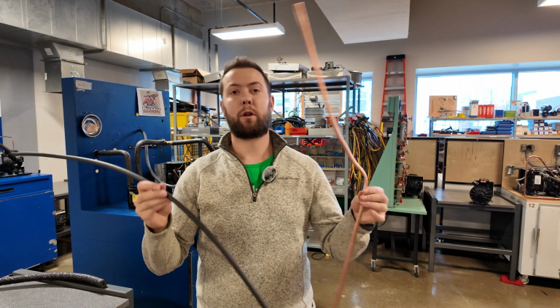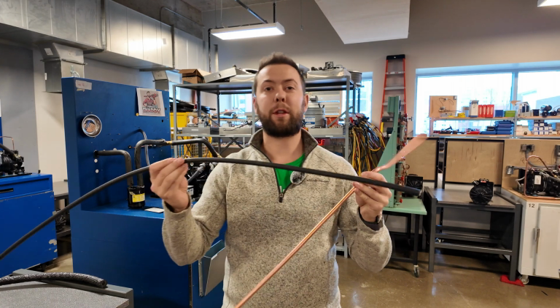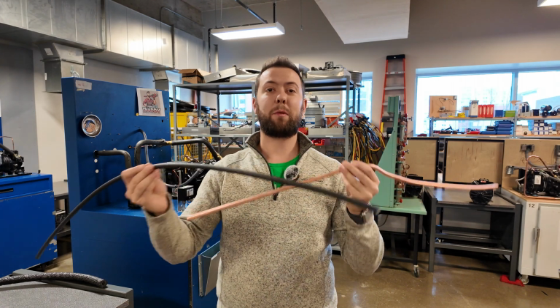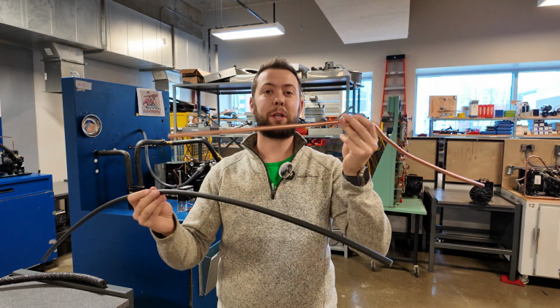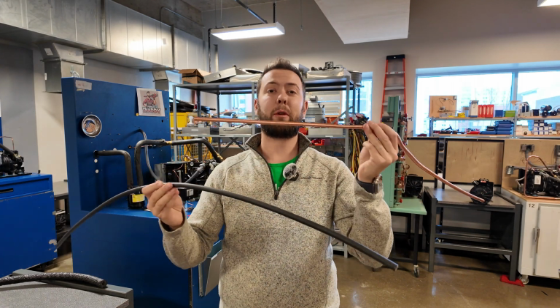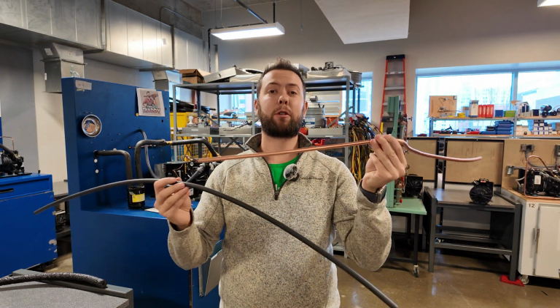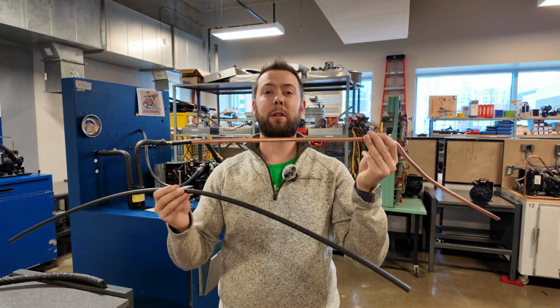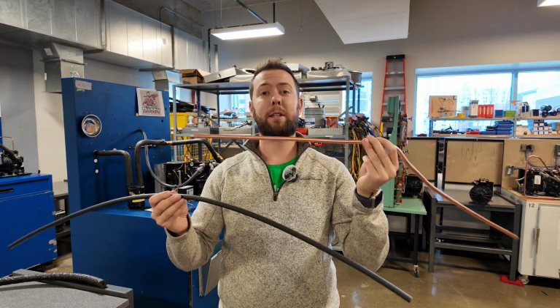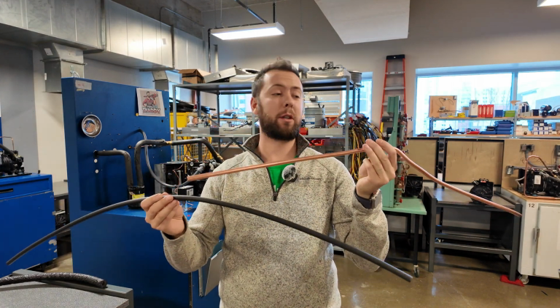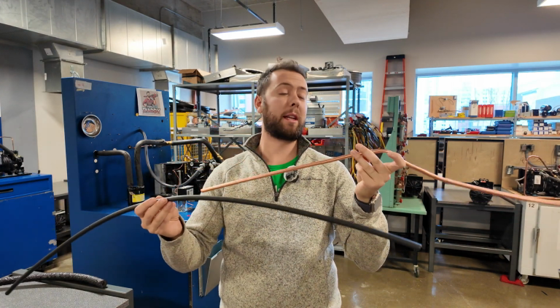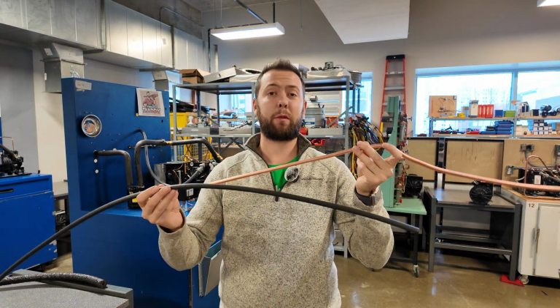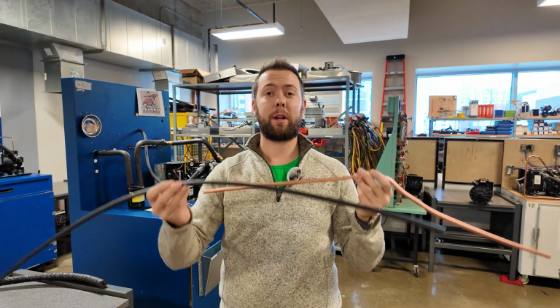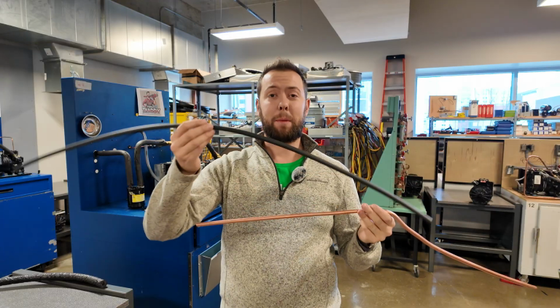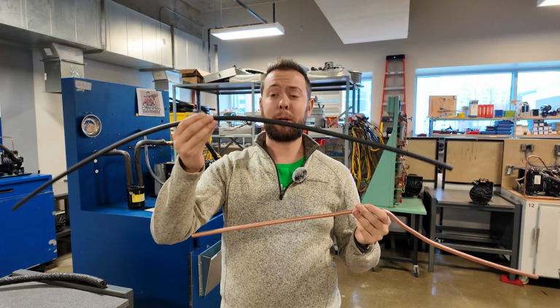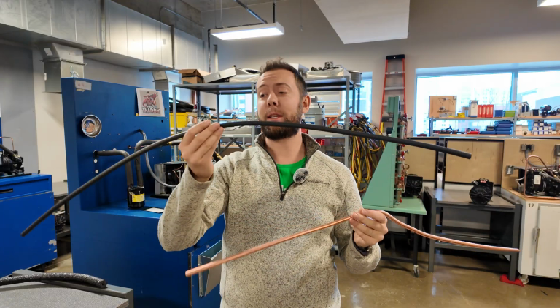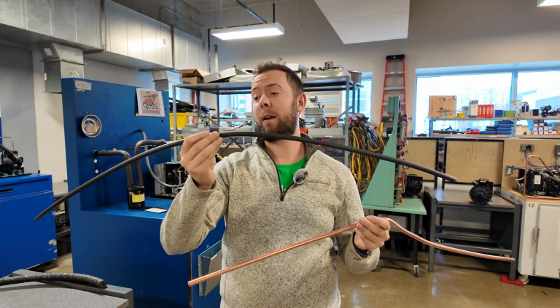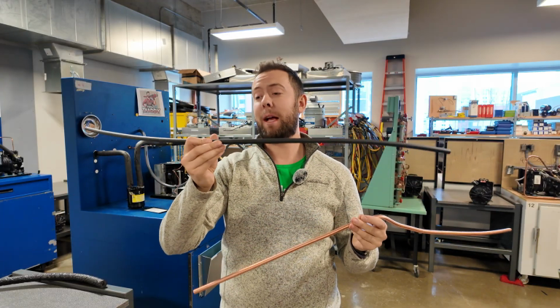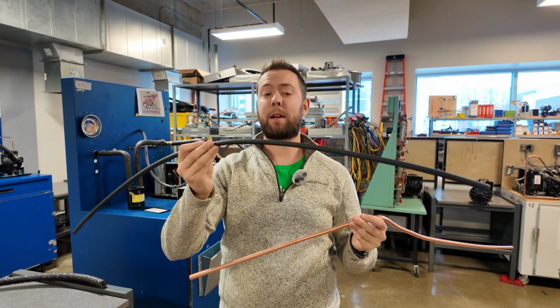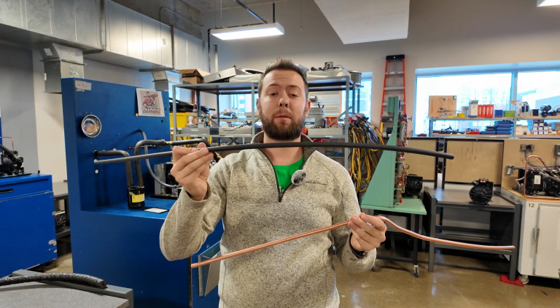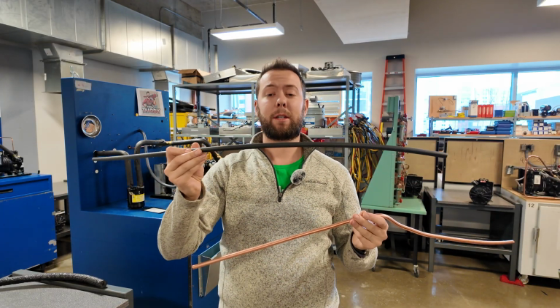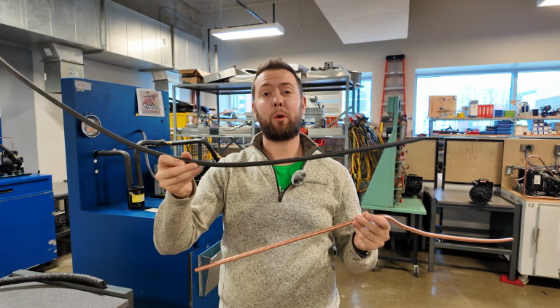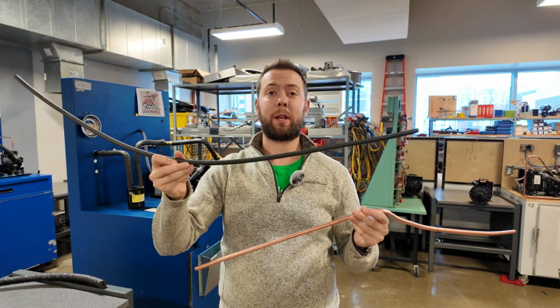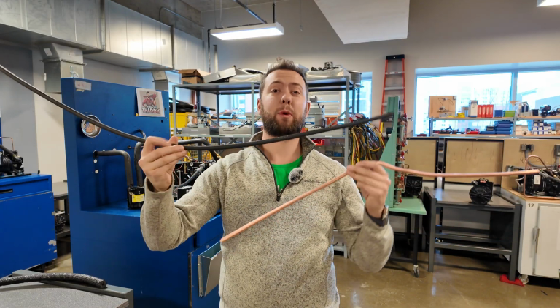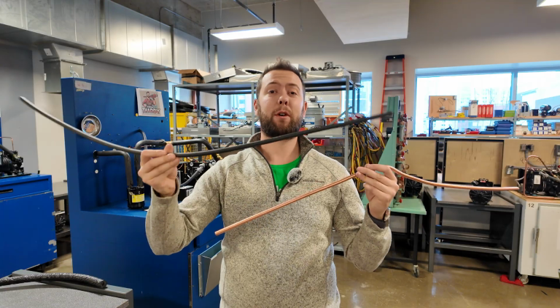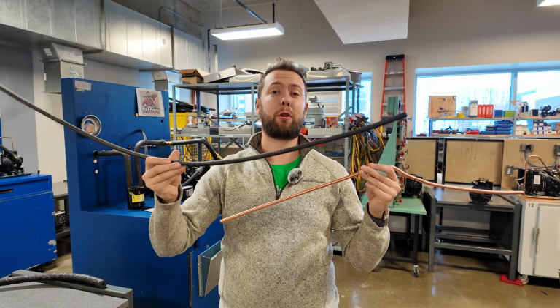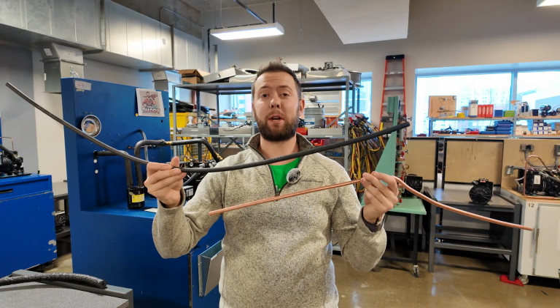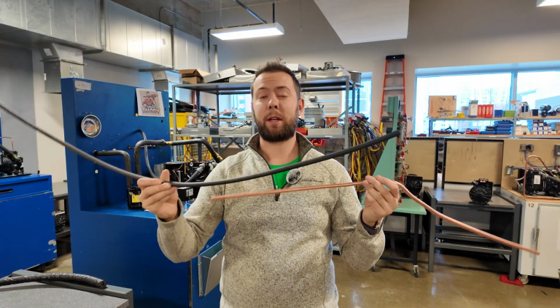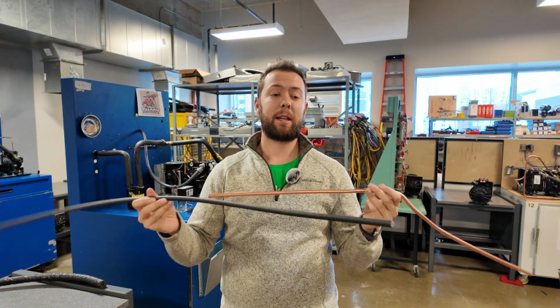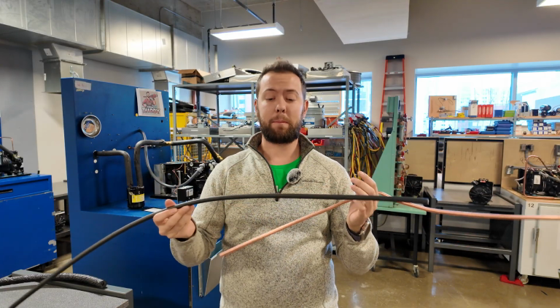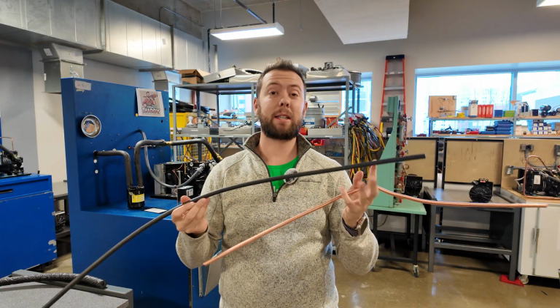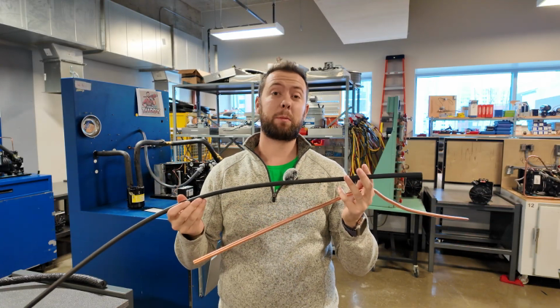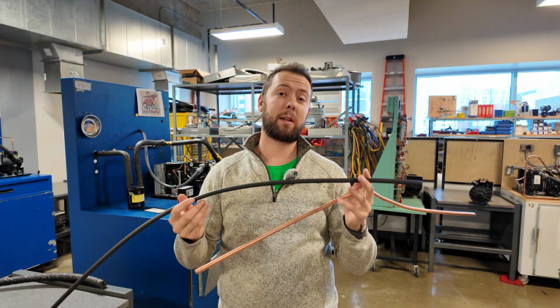So forever in the trade, we've been using copper to run refrigeration lines, air conditioning lines, anything to do with refrigerant. But now you're seeing this plastic stuff come out. It's pretty cool. It's rated for all the new refrigerants. It's best designed for split systems.